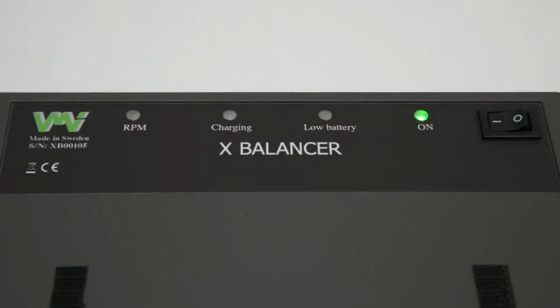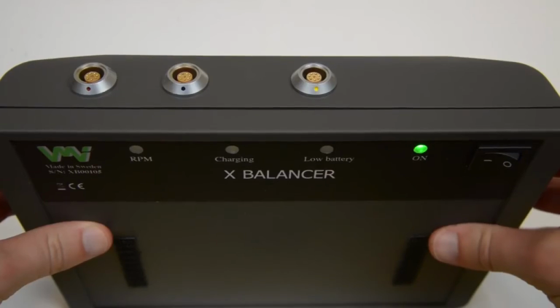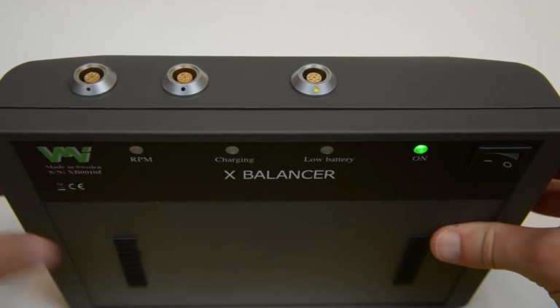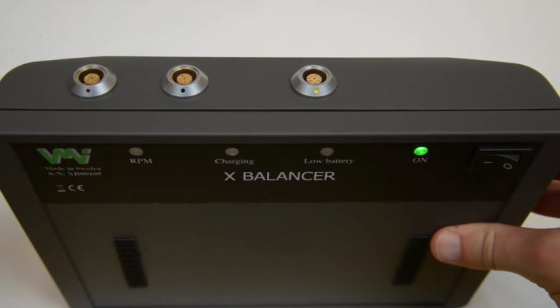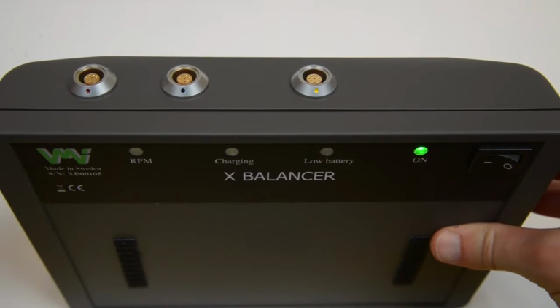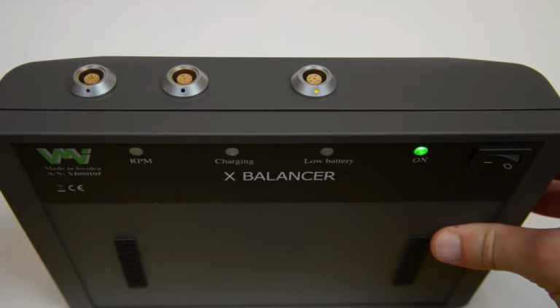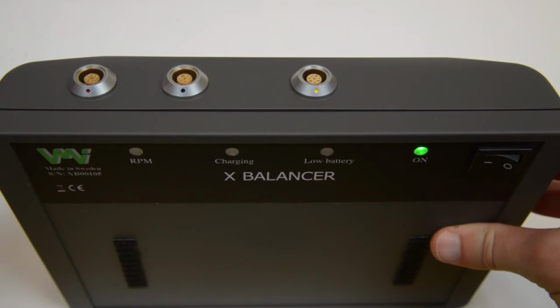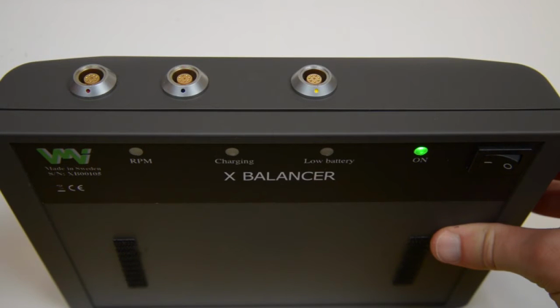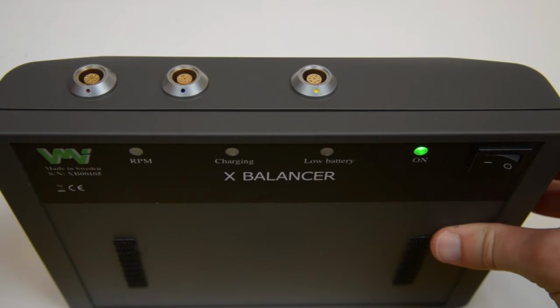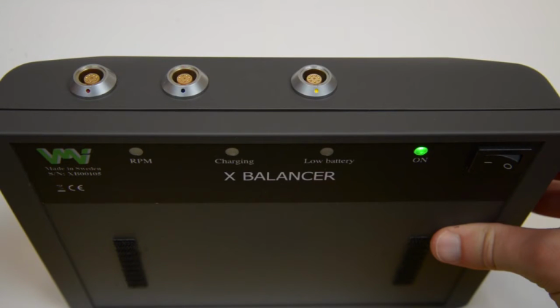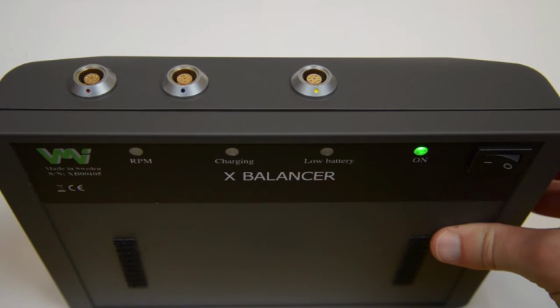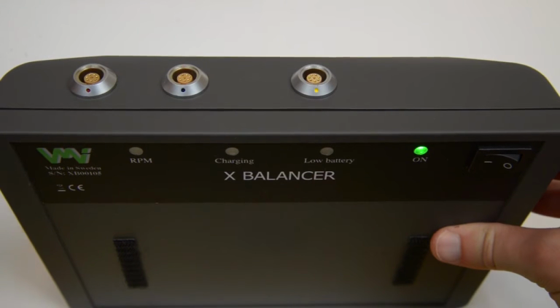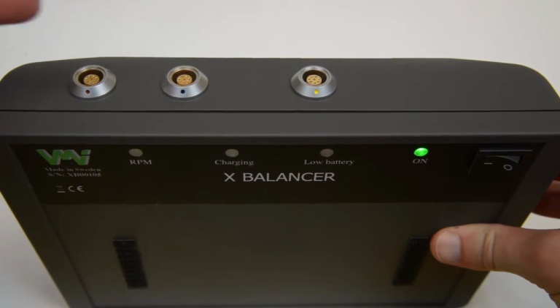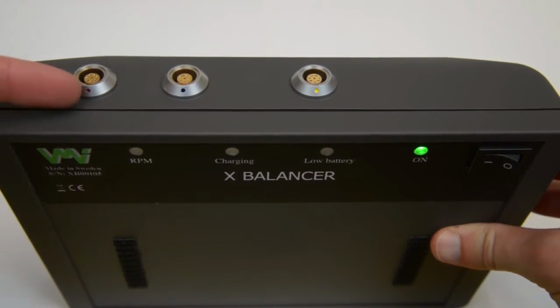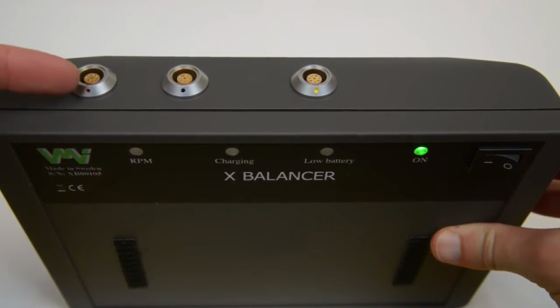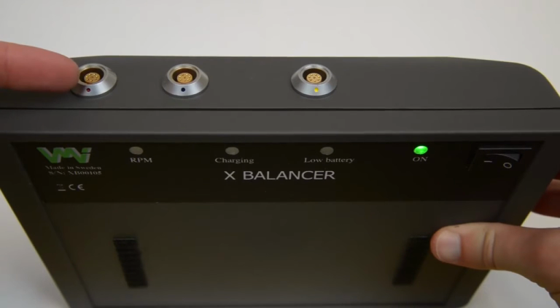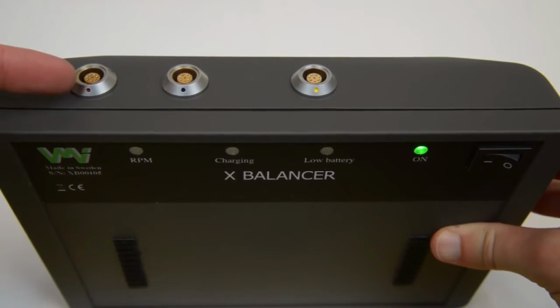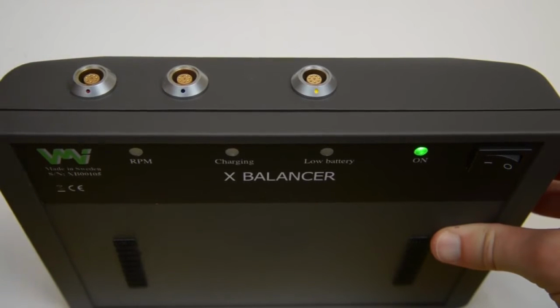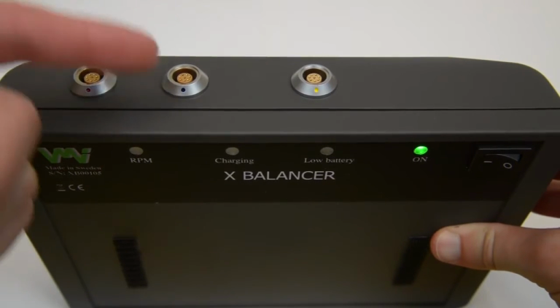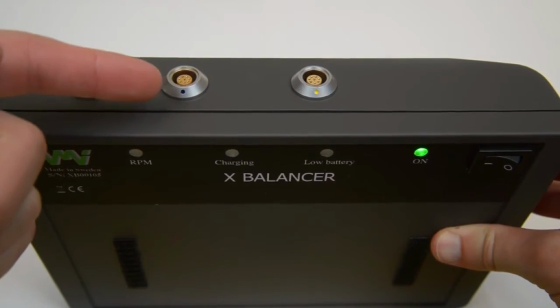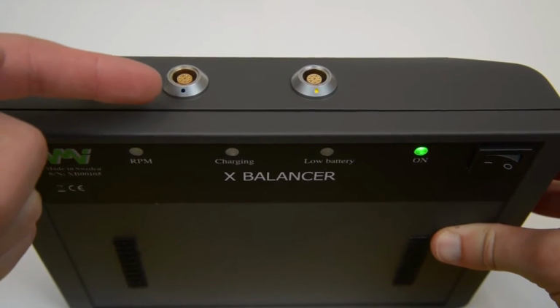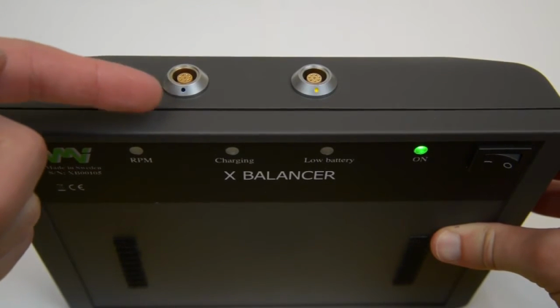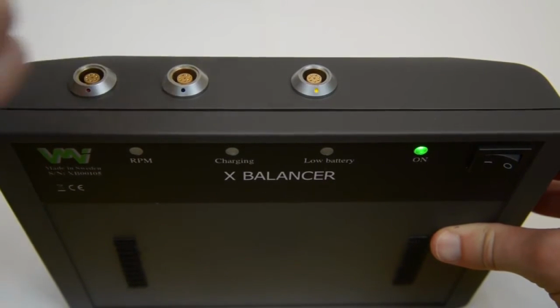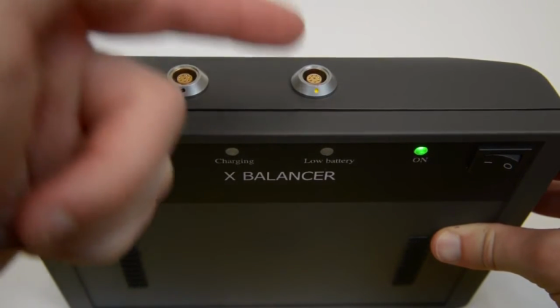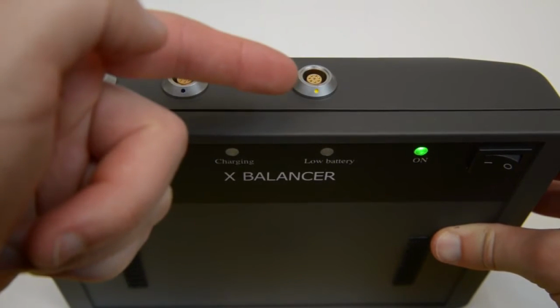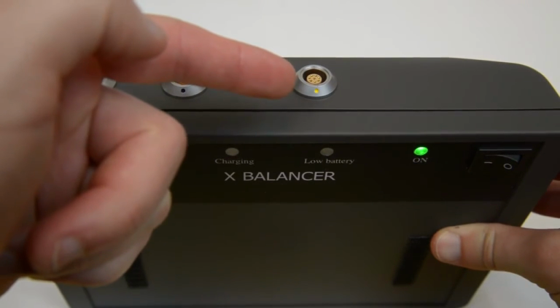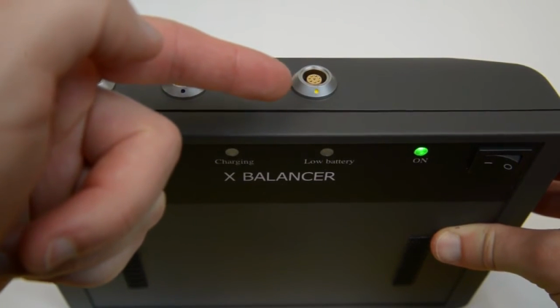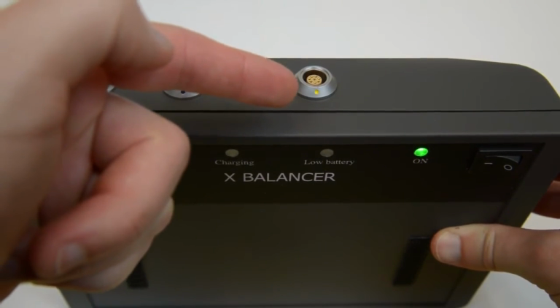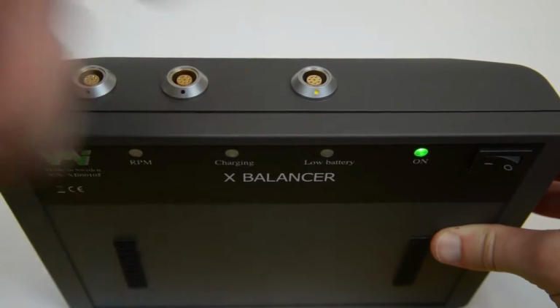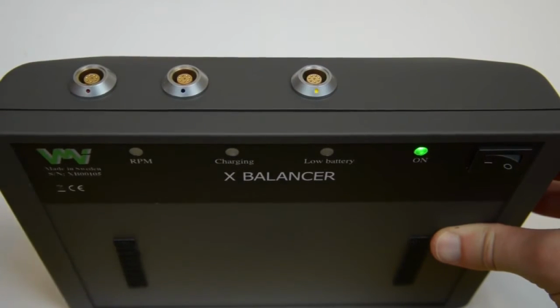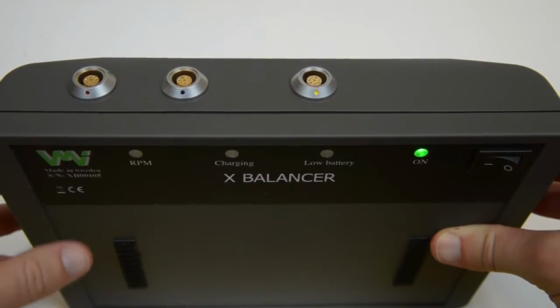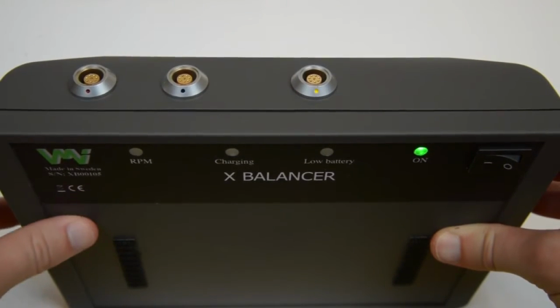At the front side of the device, you'll find three sockets. This is where you connect the red Mart cable, which is the left channel, the blue Mart cable, which is the right channel, and the yellow Mart cable, which is connected to the TACO sensor.